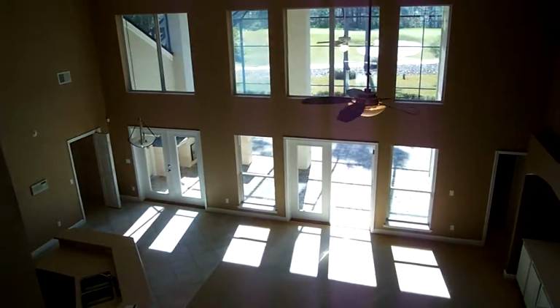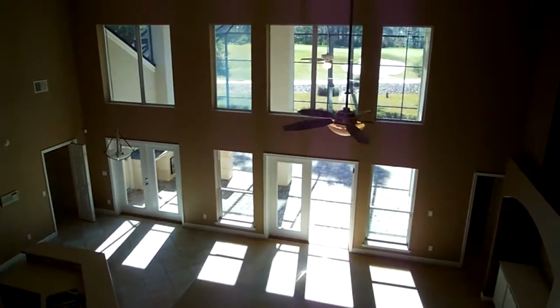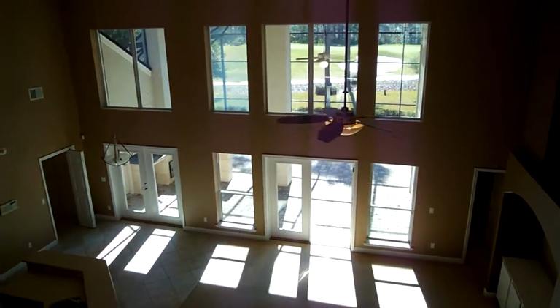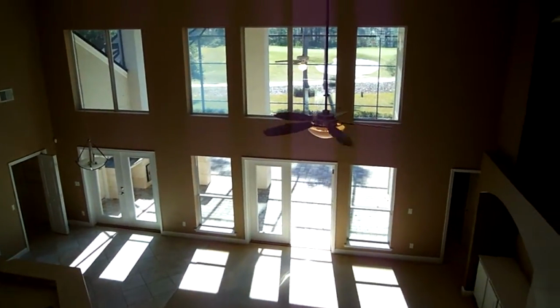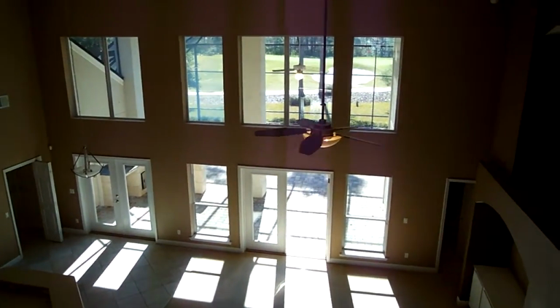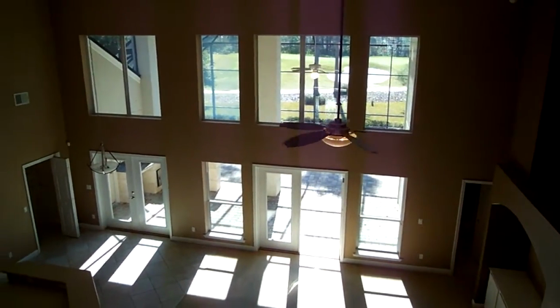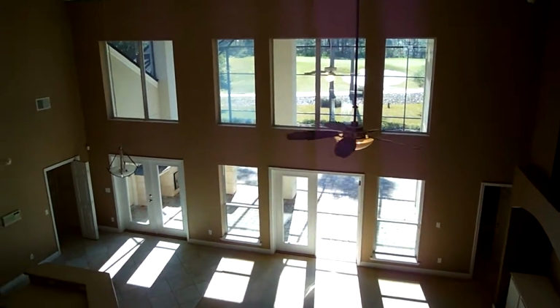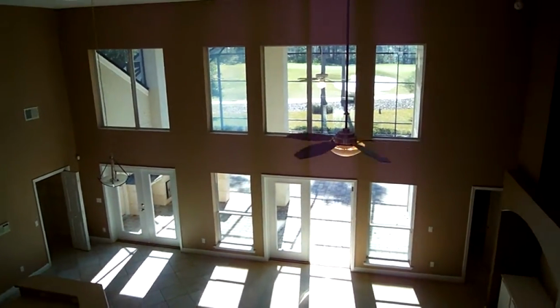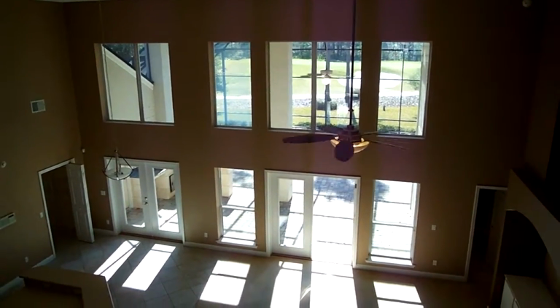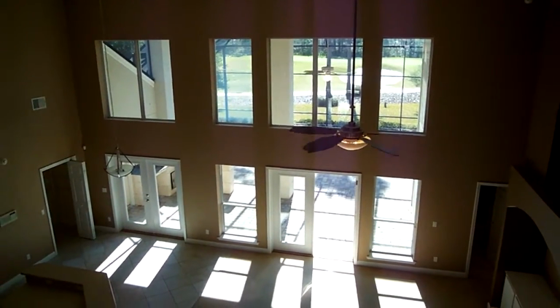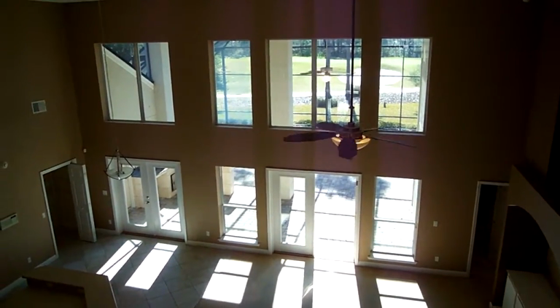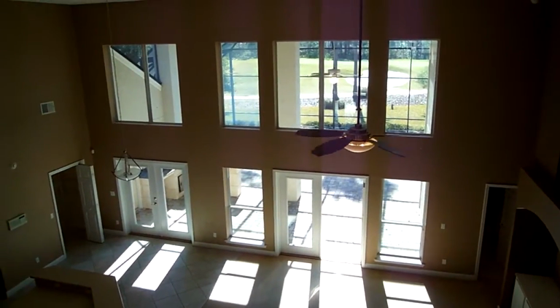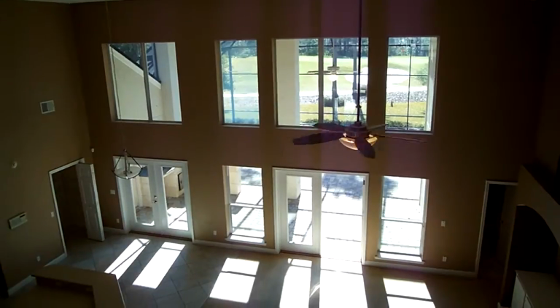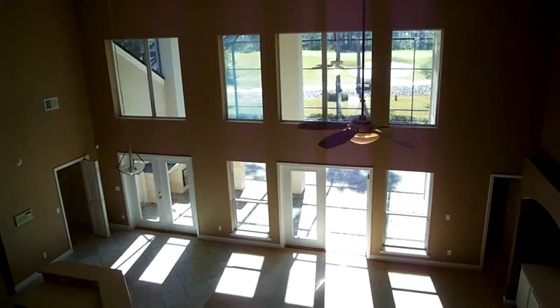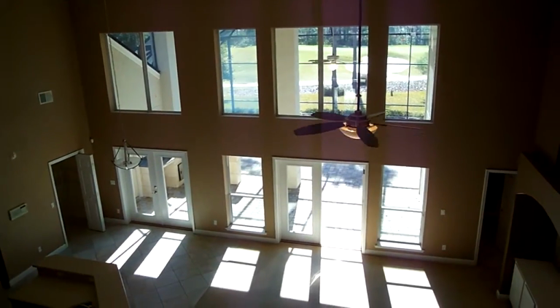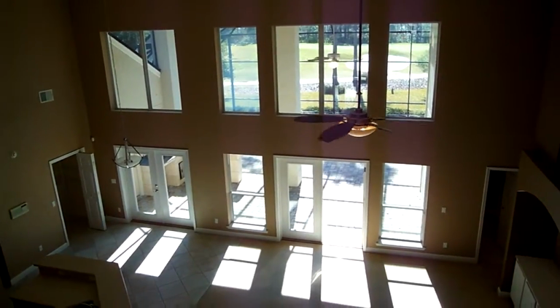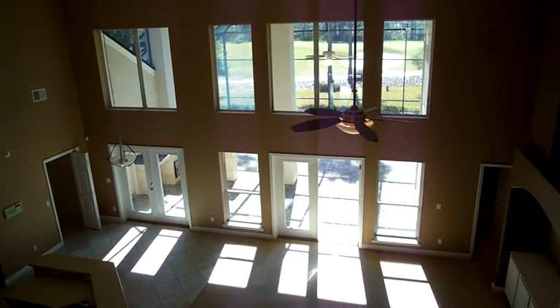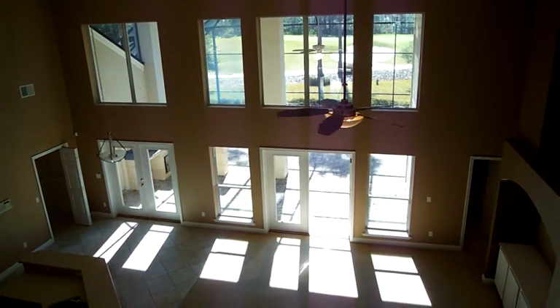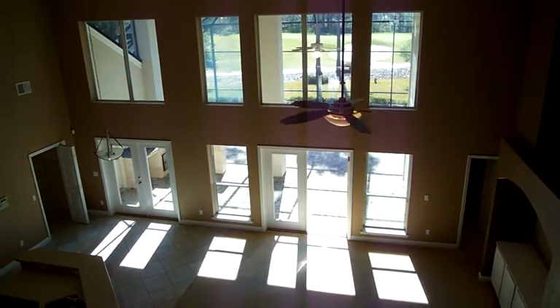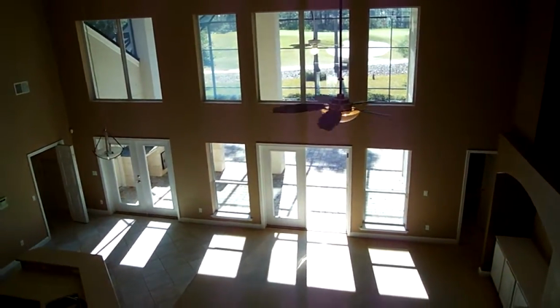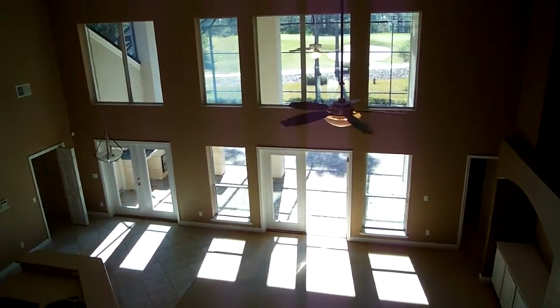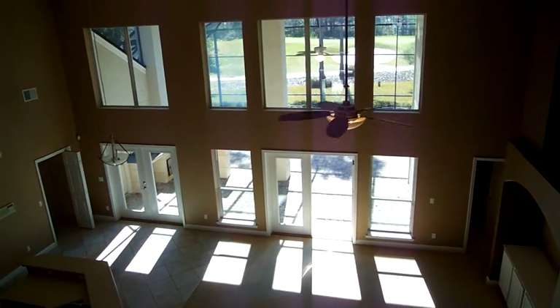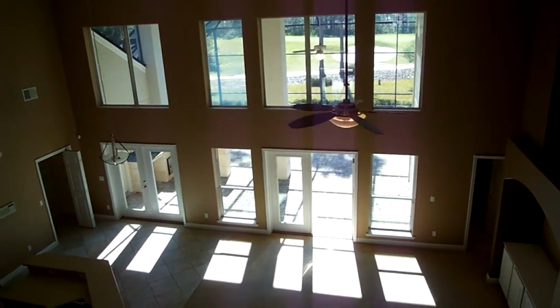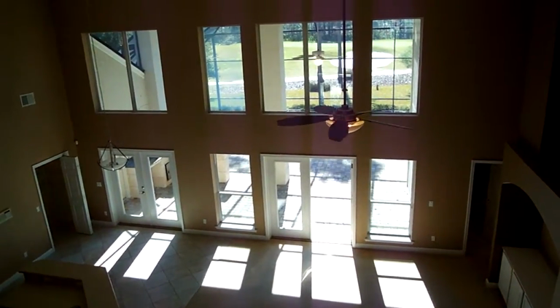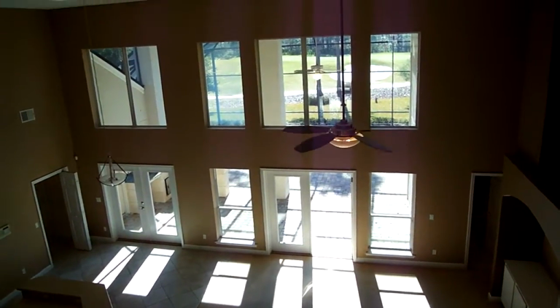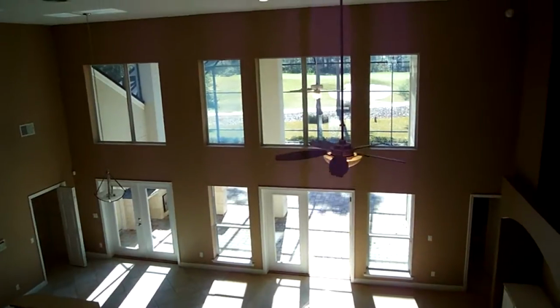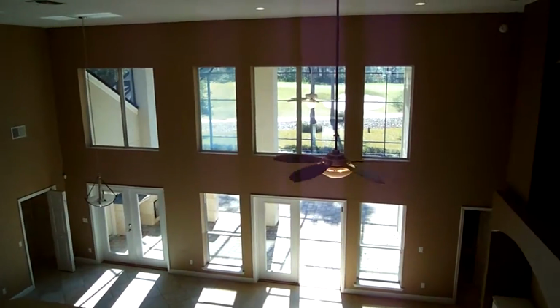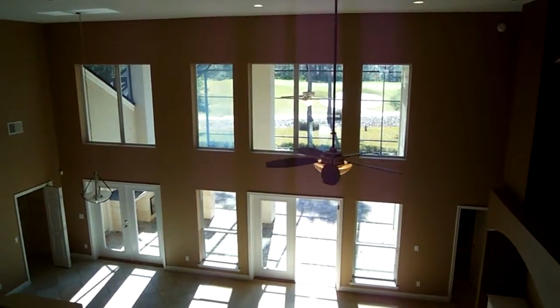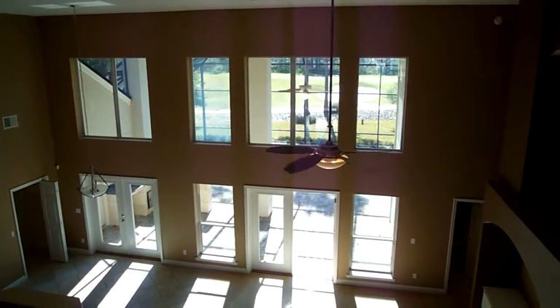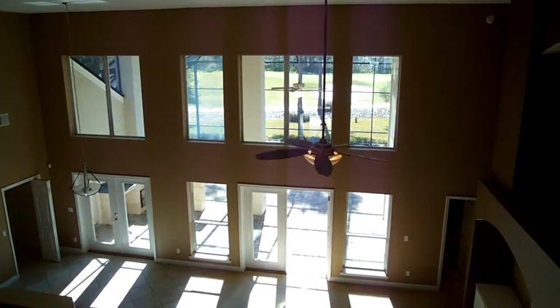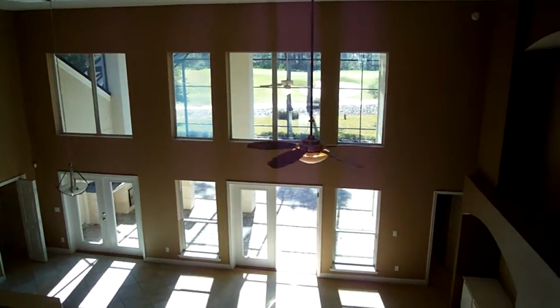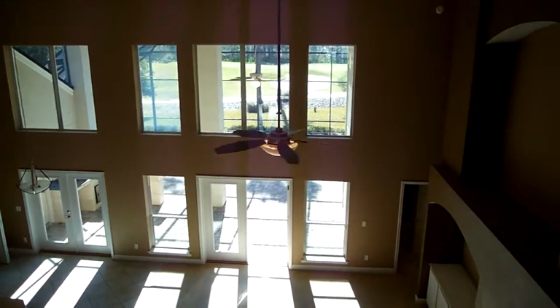Again, I like this view with the really high ceilings and also the windows there. You're actually just getting the pool blocked out, but you can see the golf course there in the back.